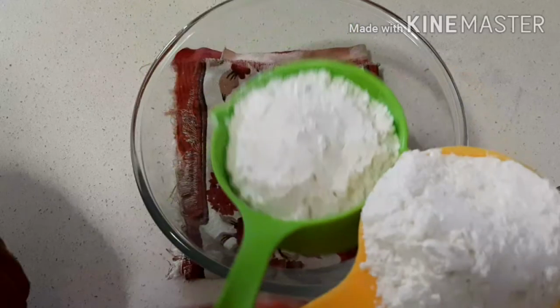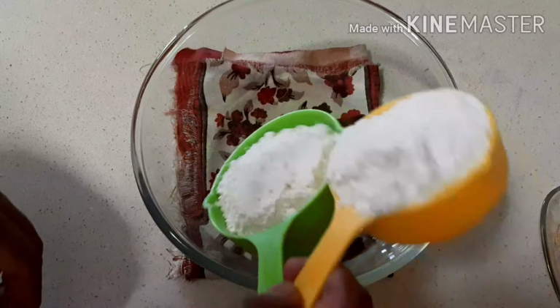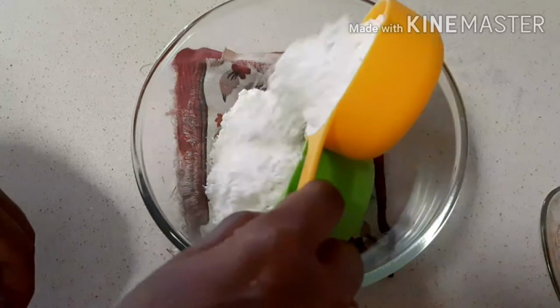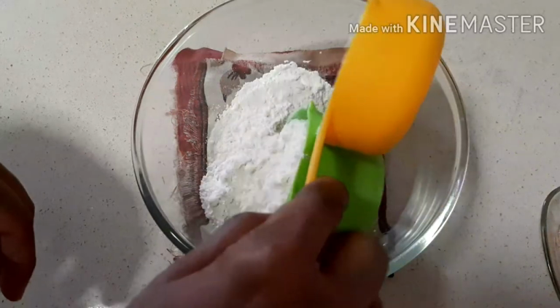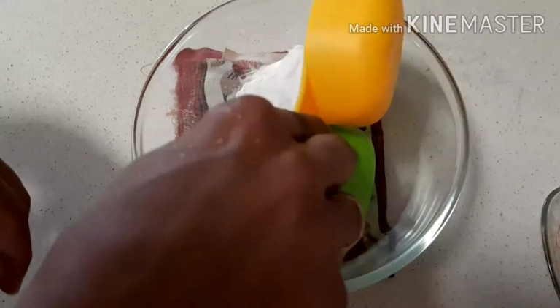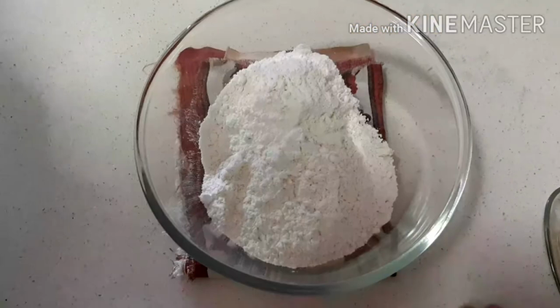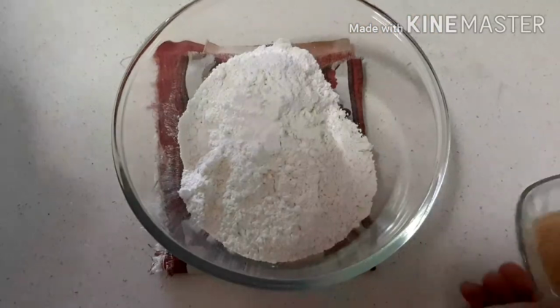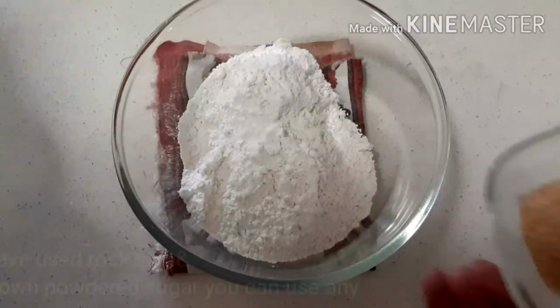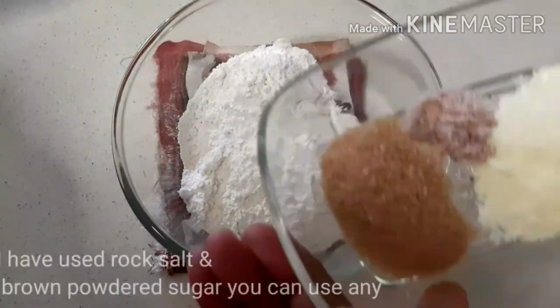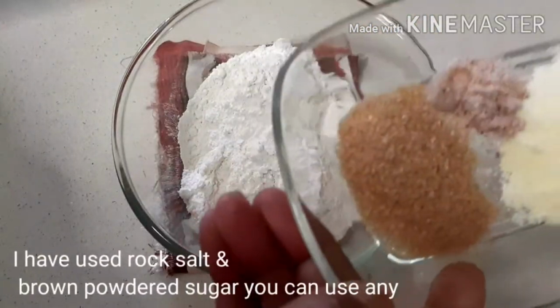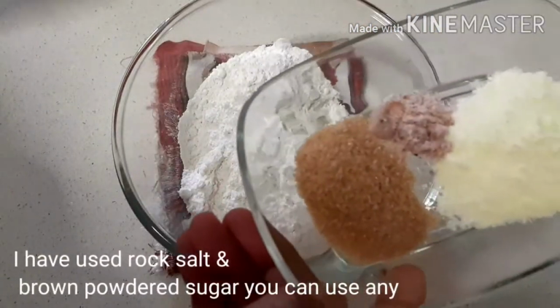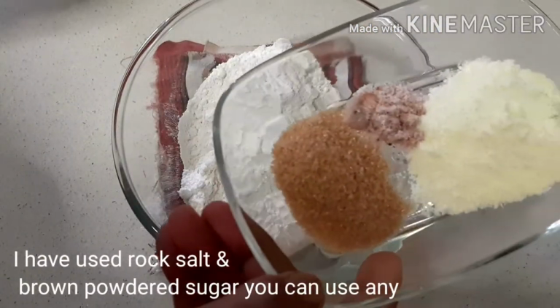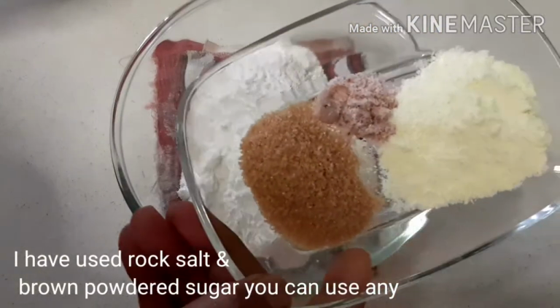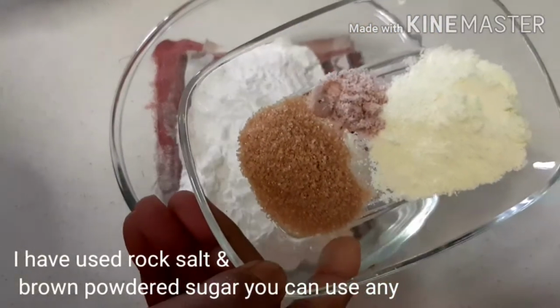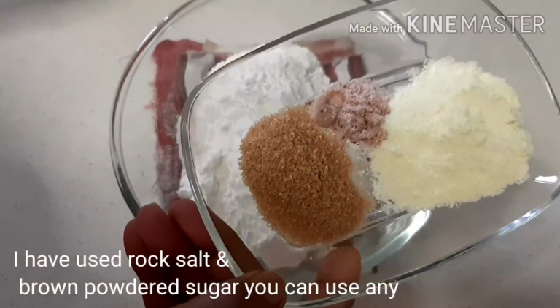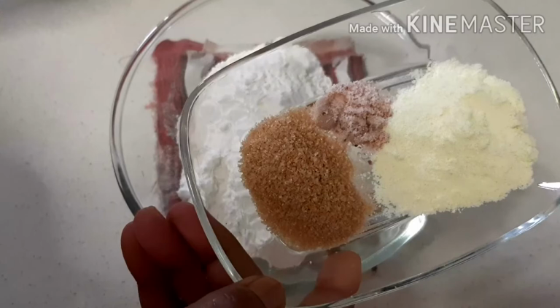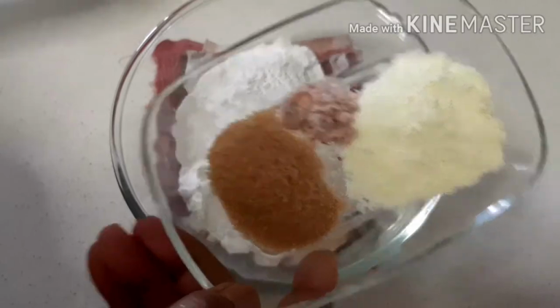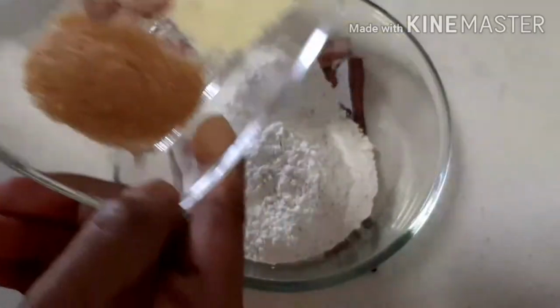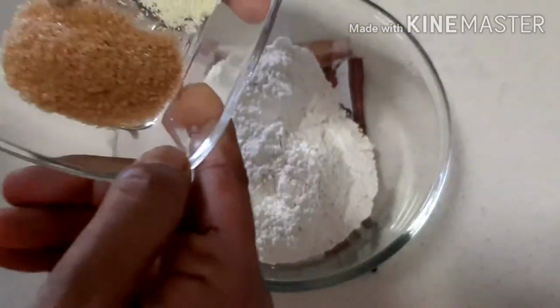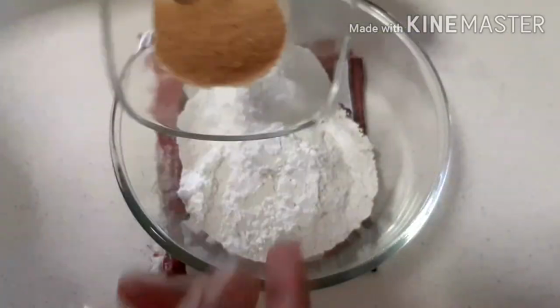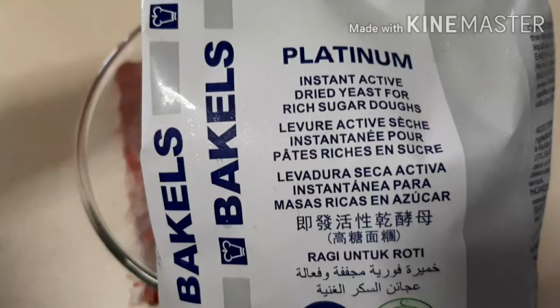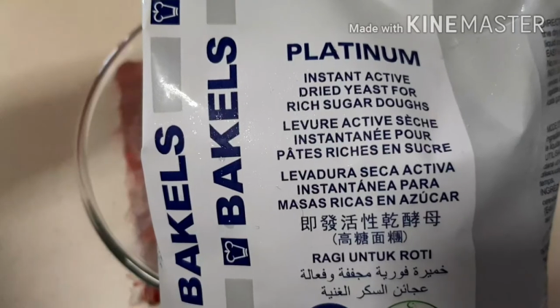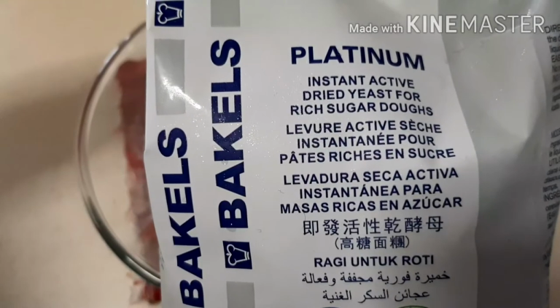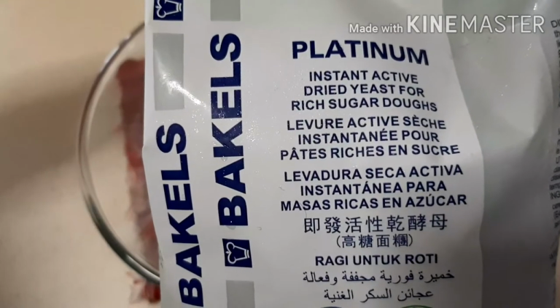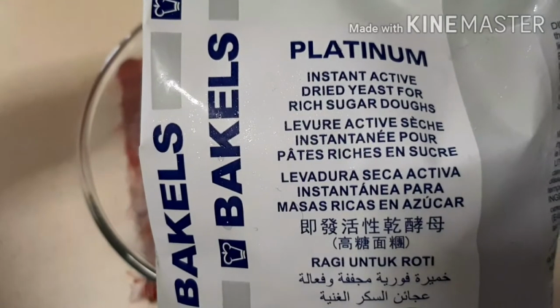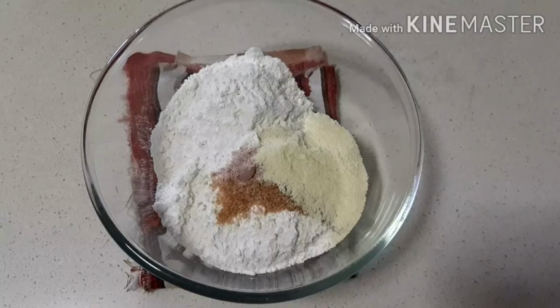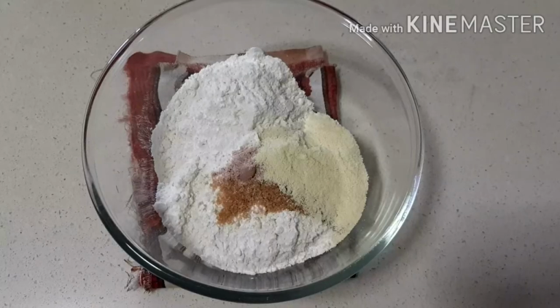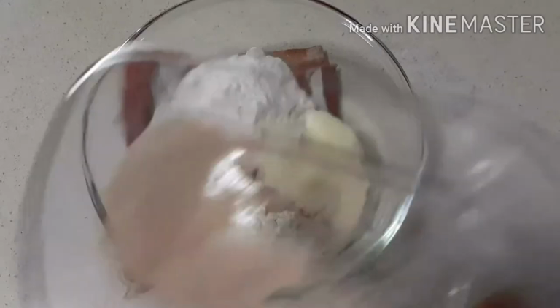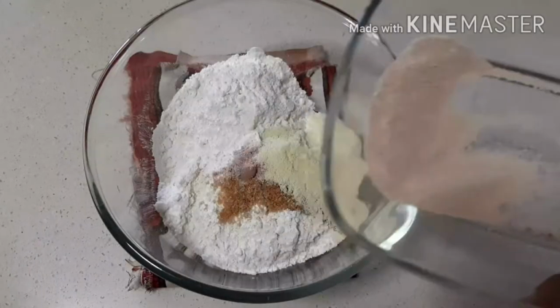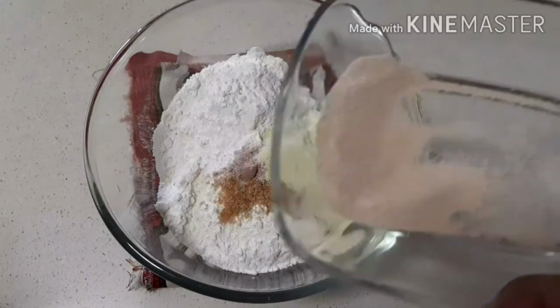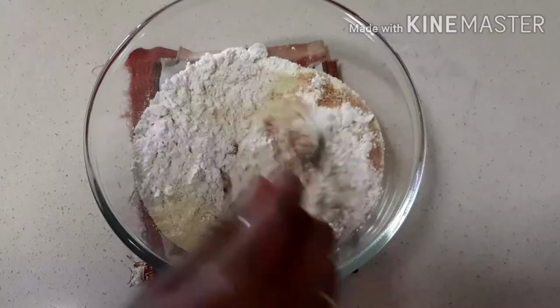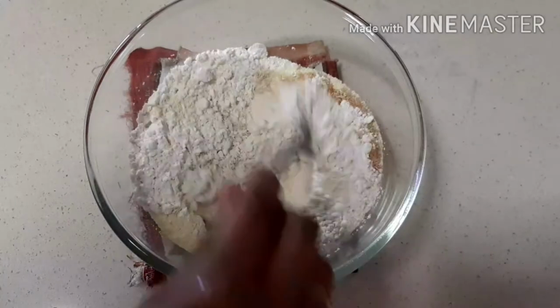Take one and a half cup of all-purpose flour, one teaspoon of sugar, one teaspoon of milk powder, and half a teaspoon of salt, and one teaspoon of instant yeast. Mix them all together.